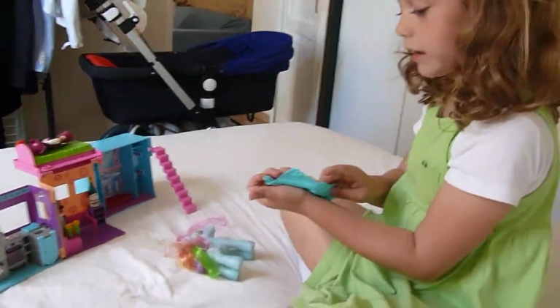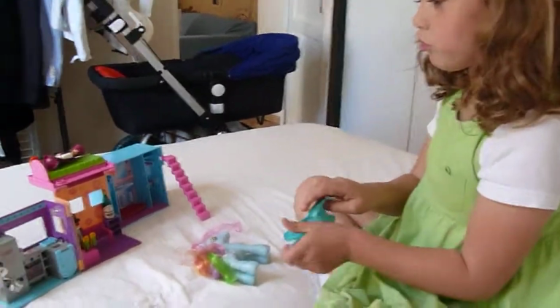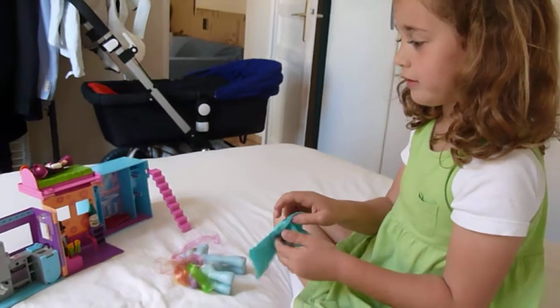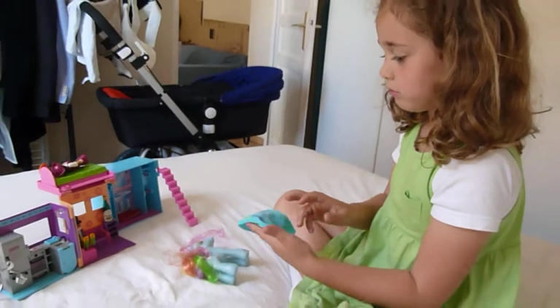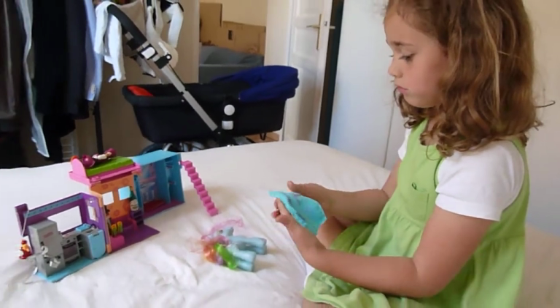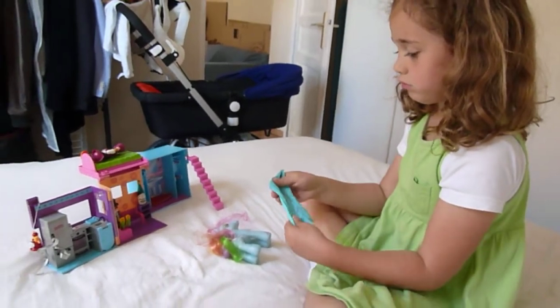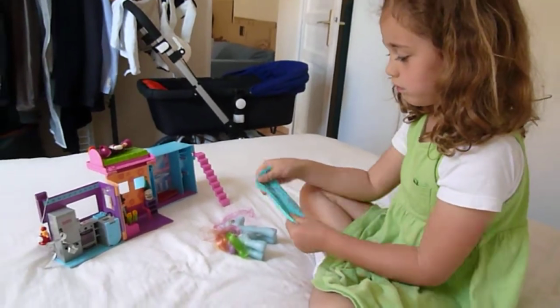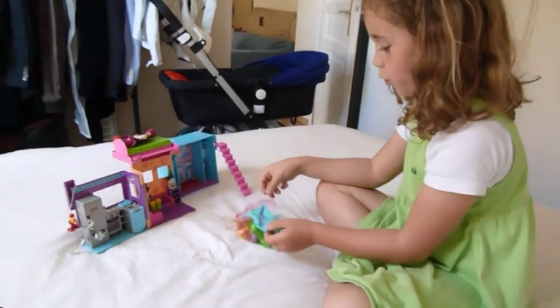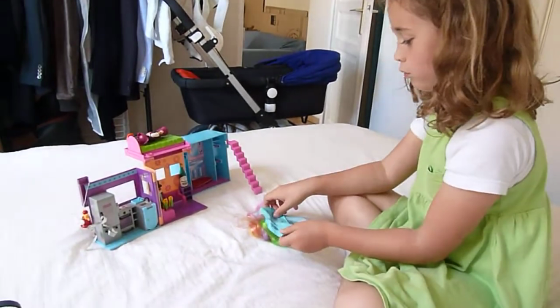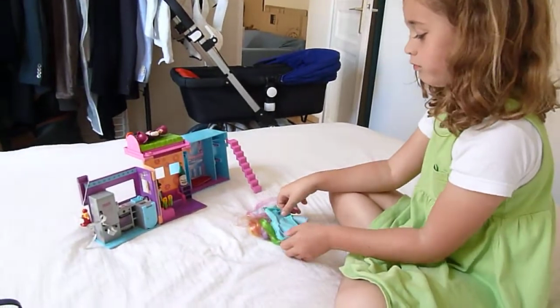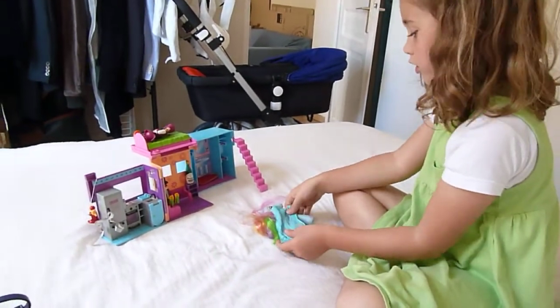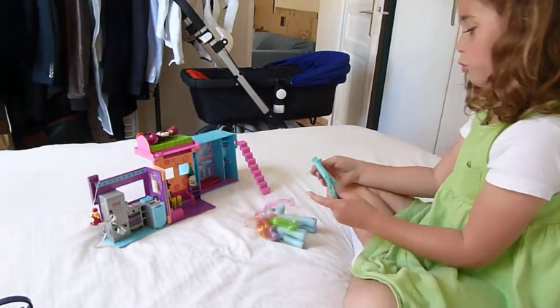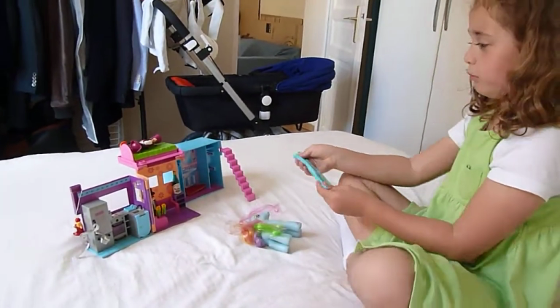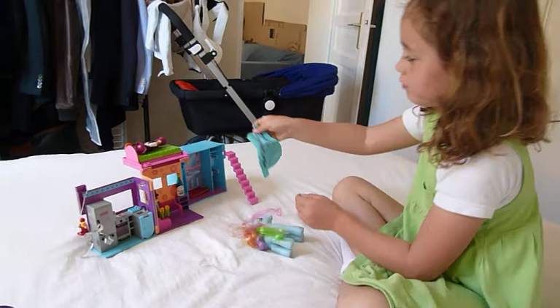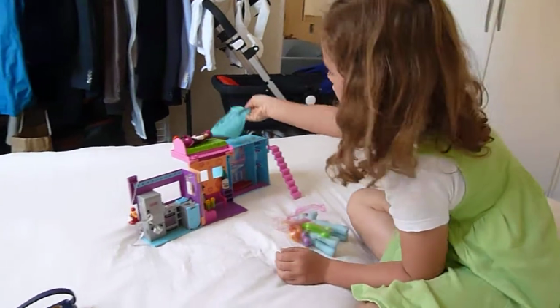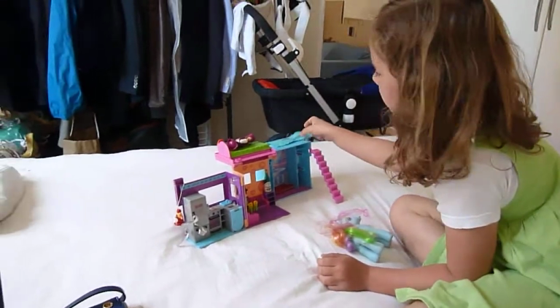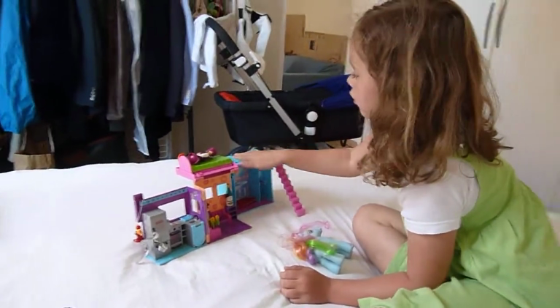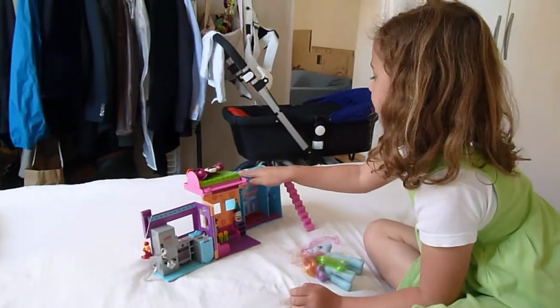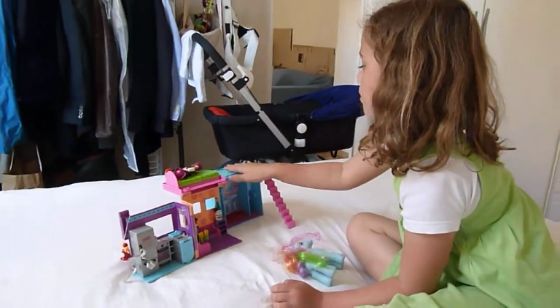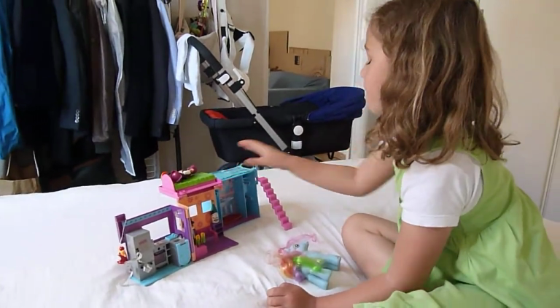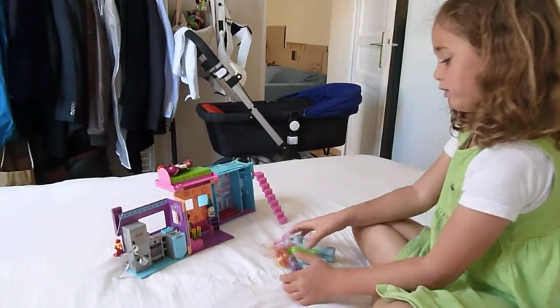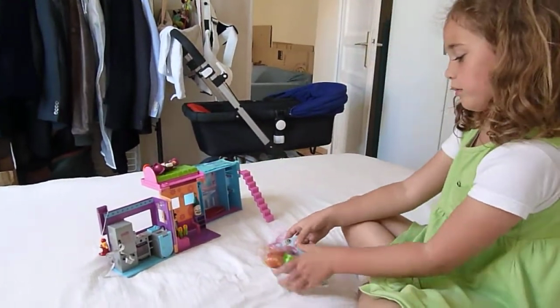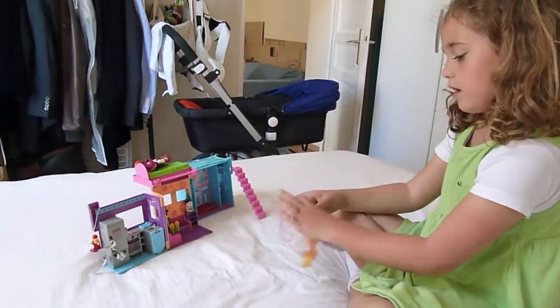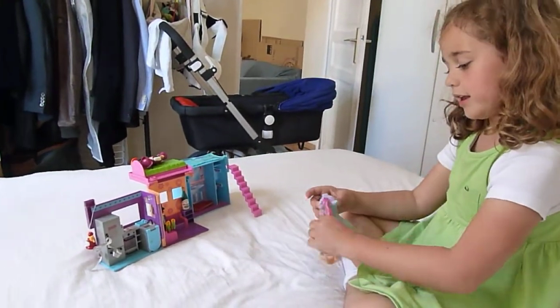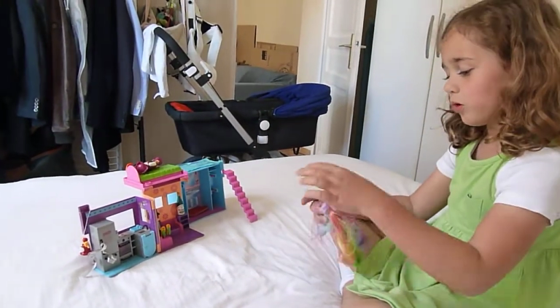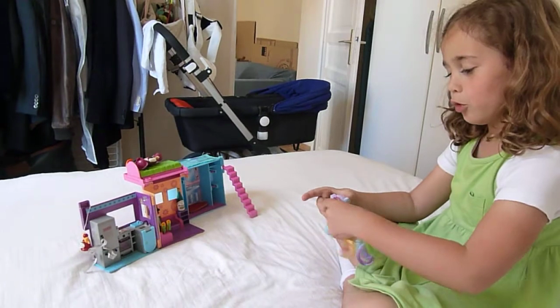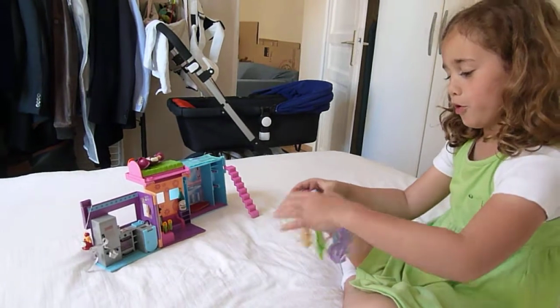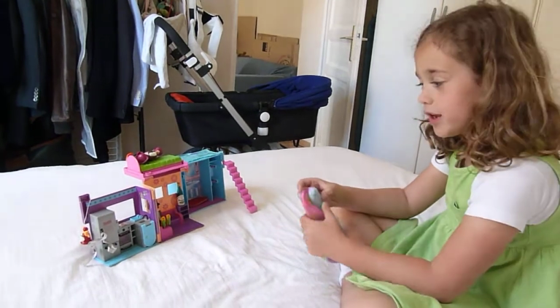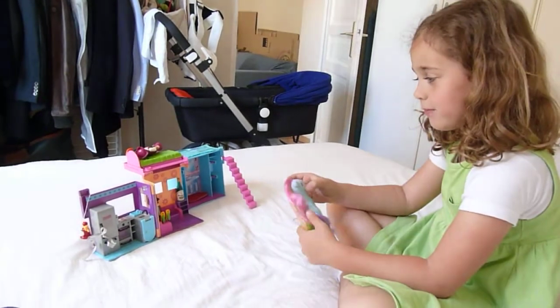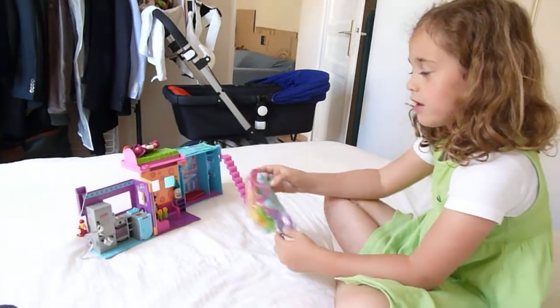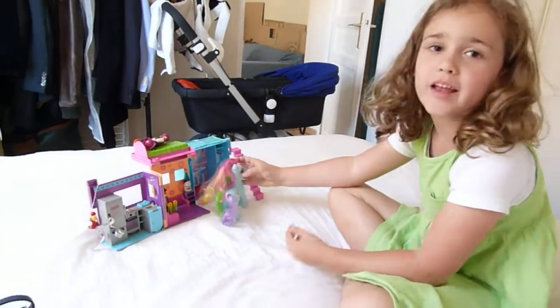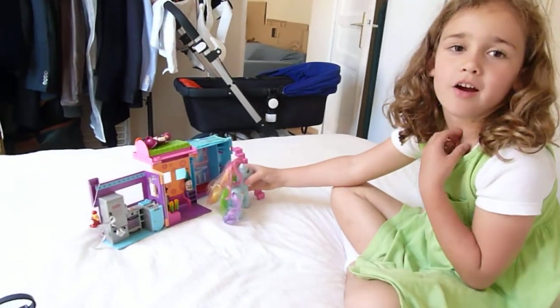One little dress. I don't know what, but maybe it's just like a mask or something. Here's one little pony. Thanks, guys.